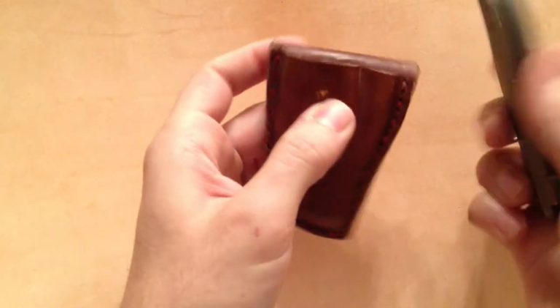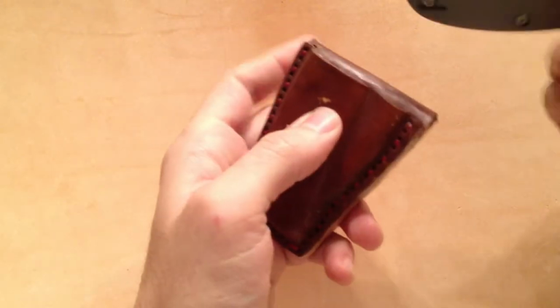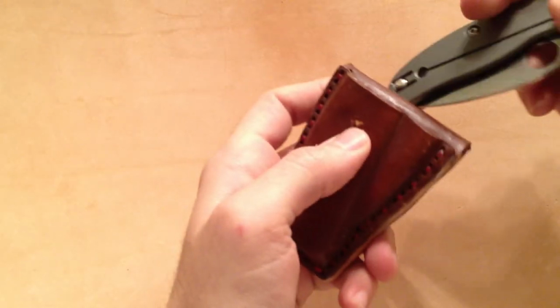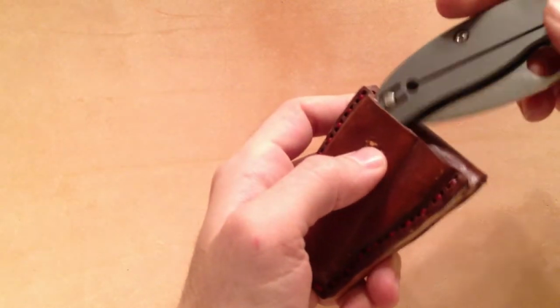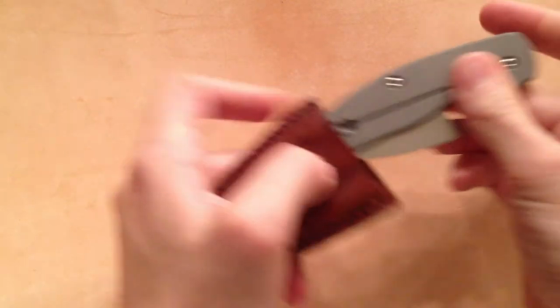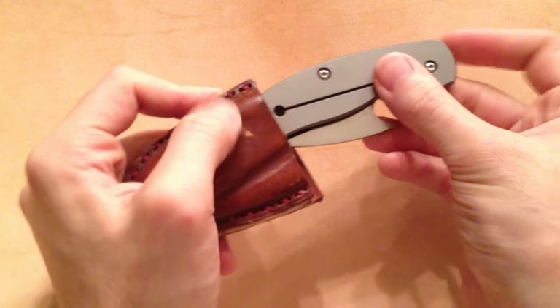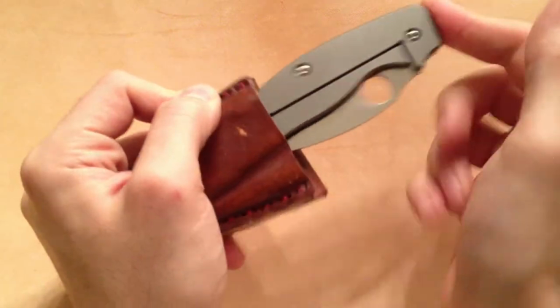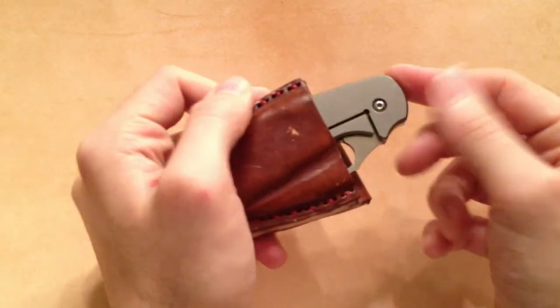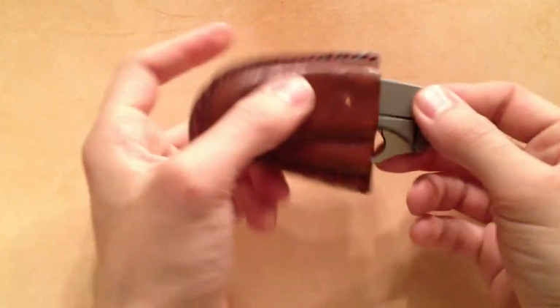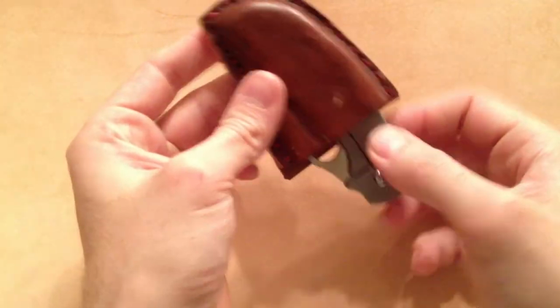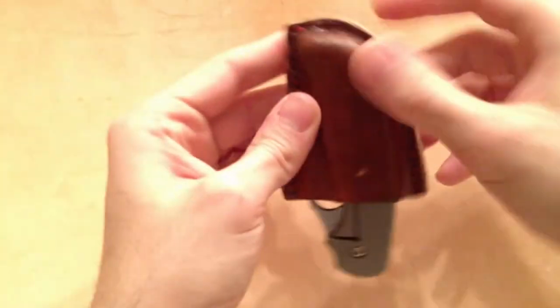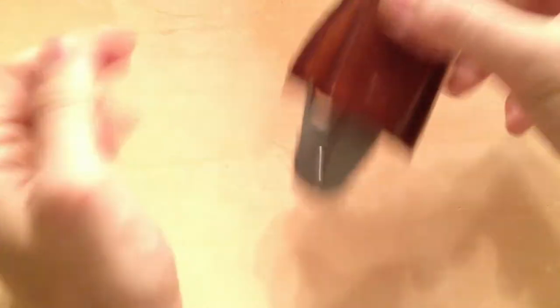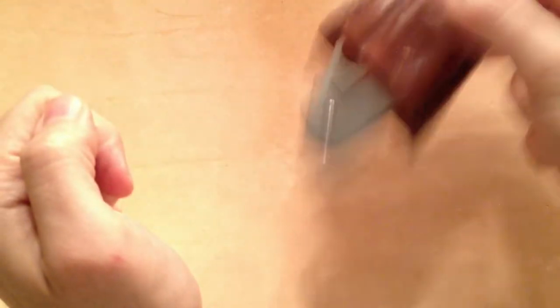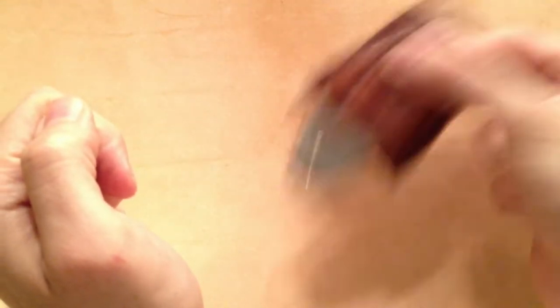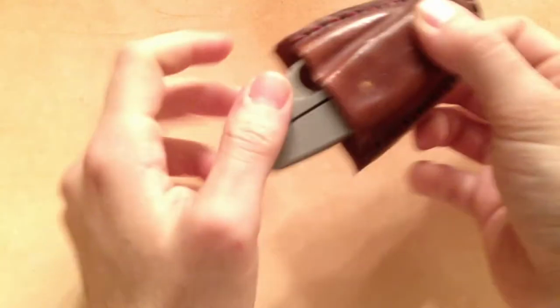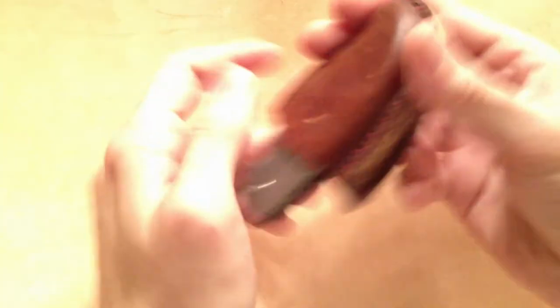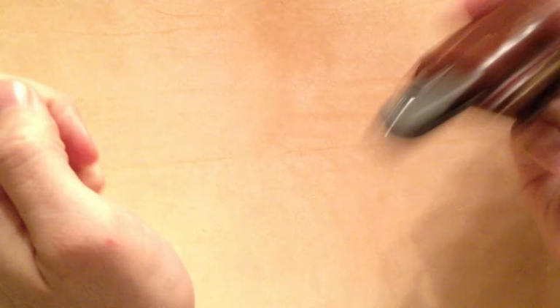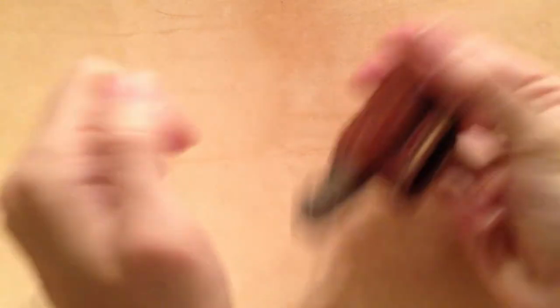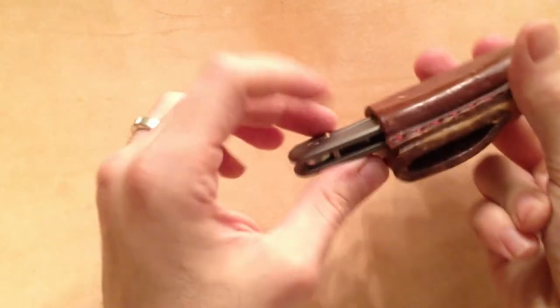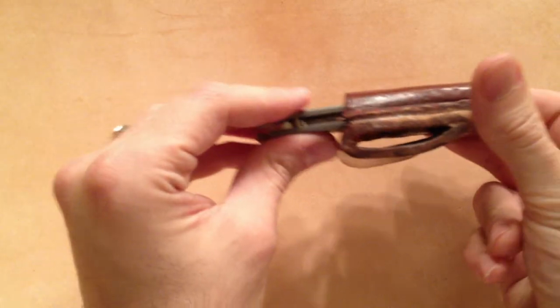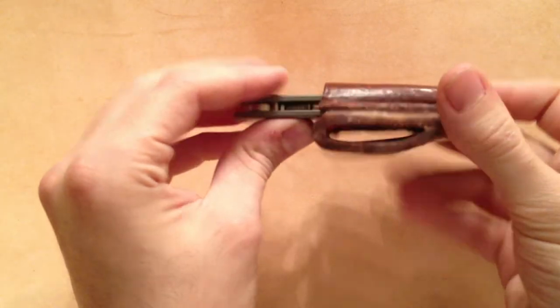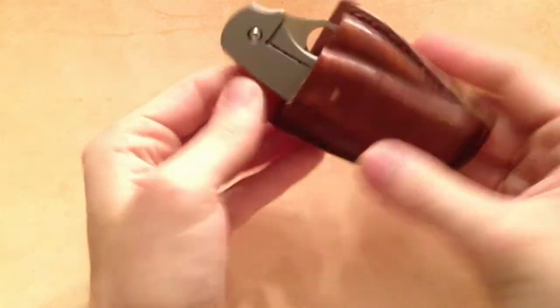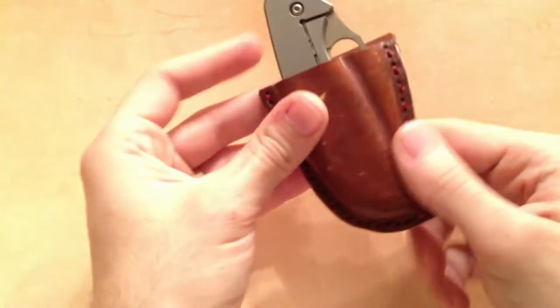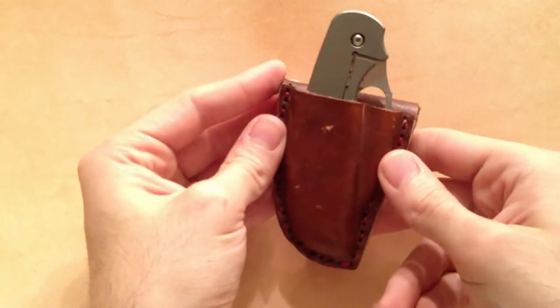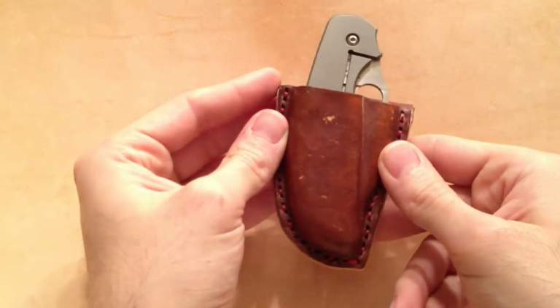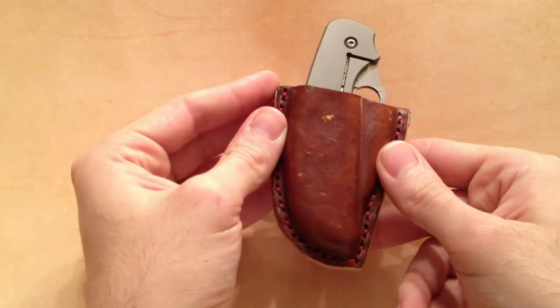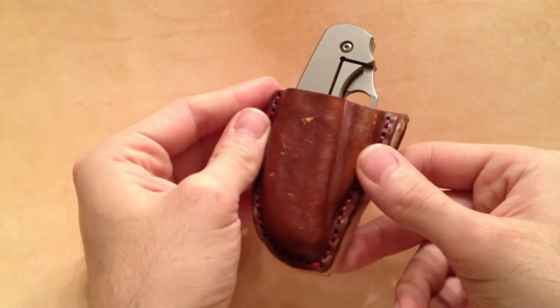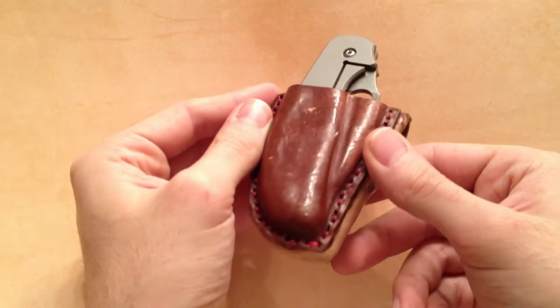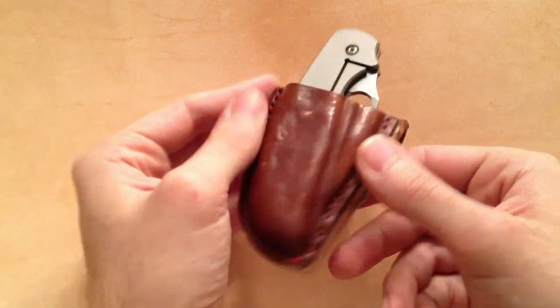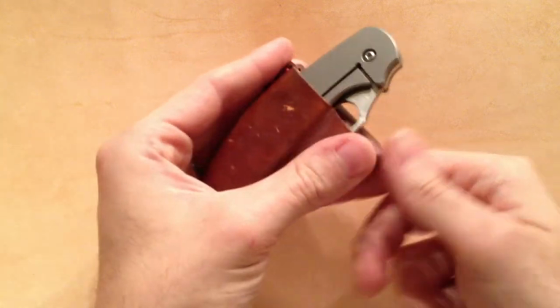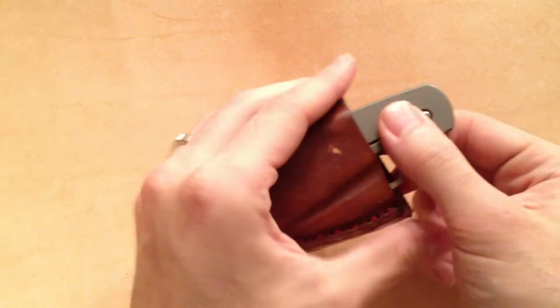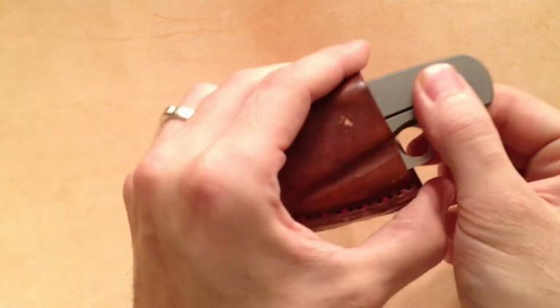You can see it snaps right in there with a nice click. It's not going anywhere. Really sturdy, cool looking, rugged-styled sheath. I like it.